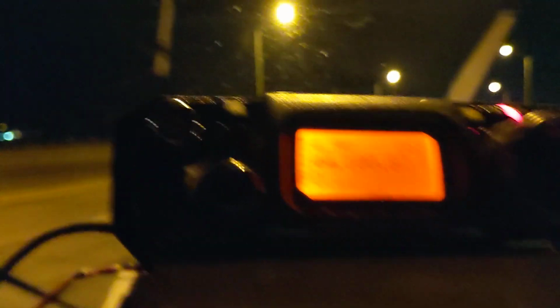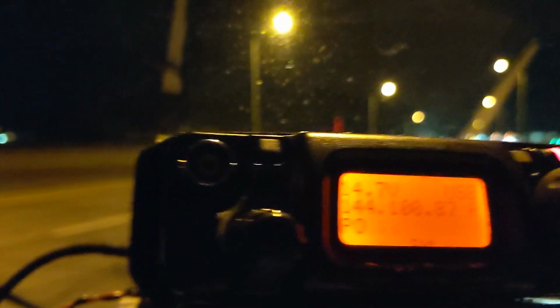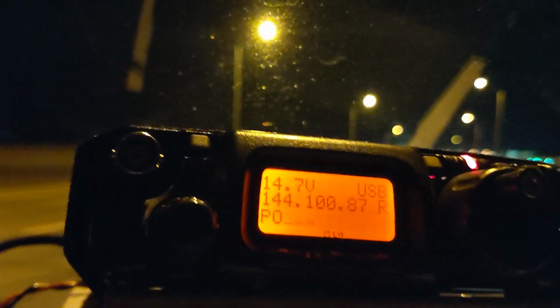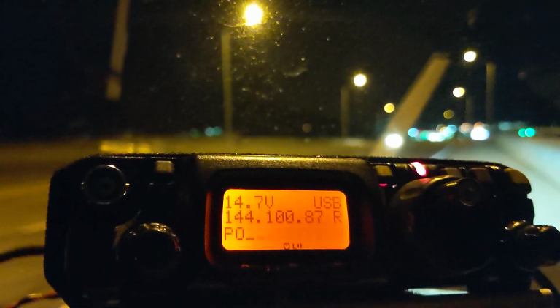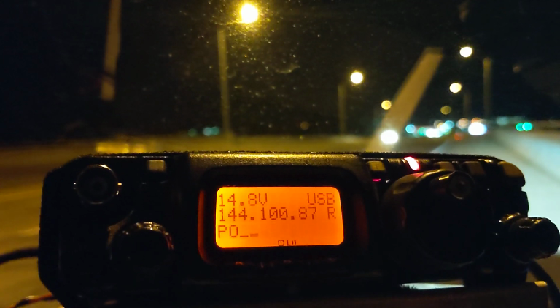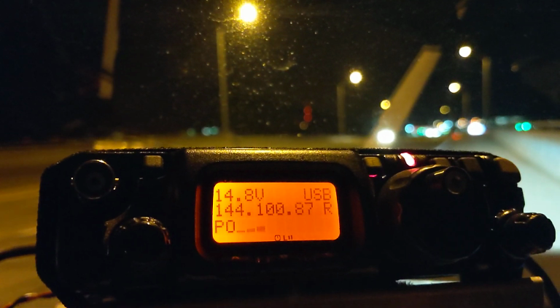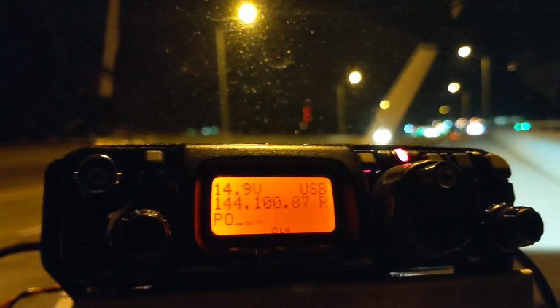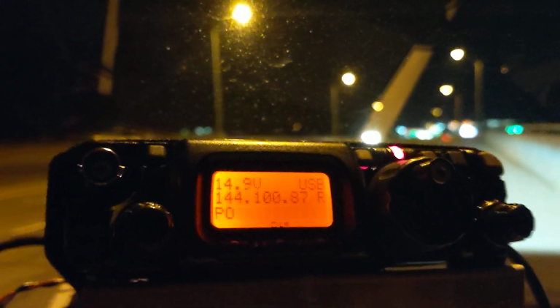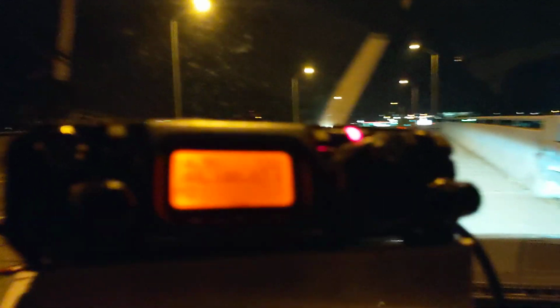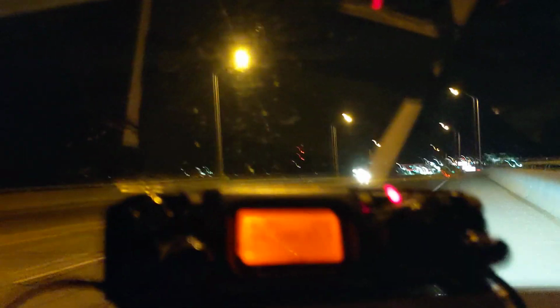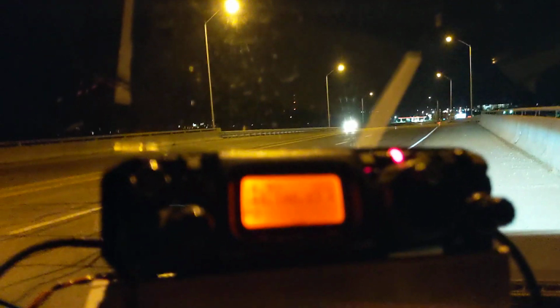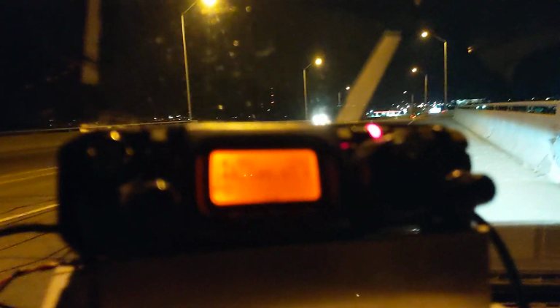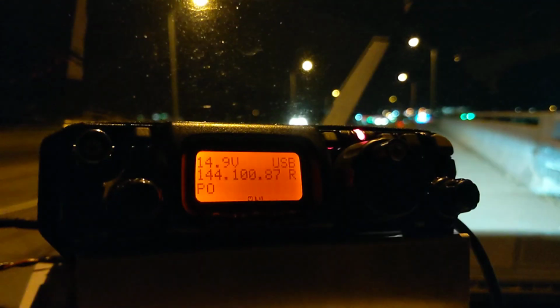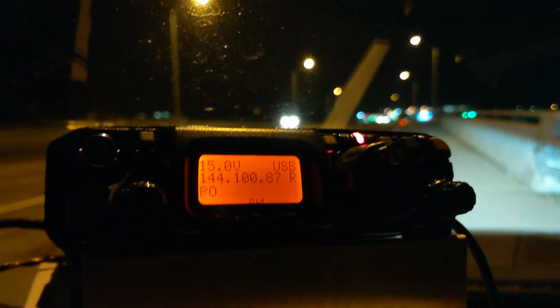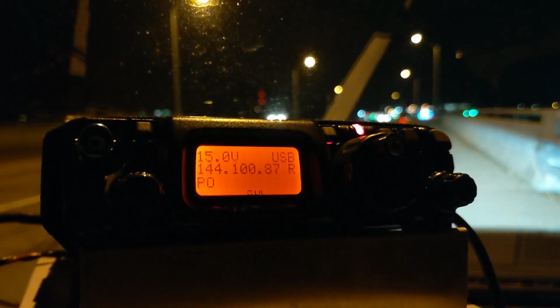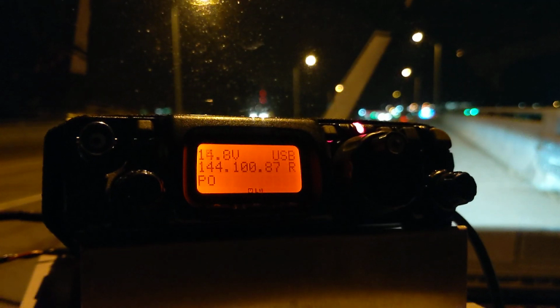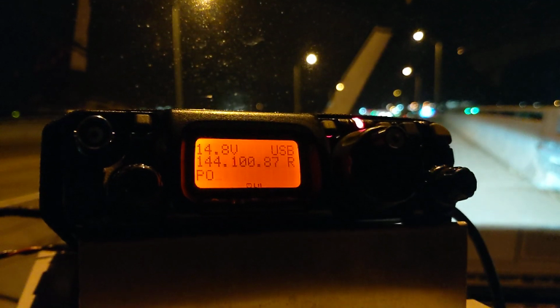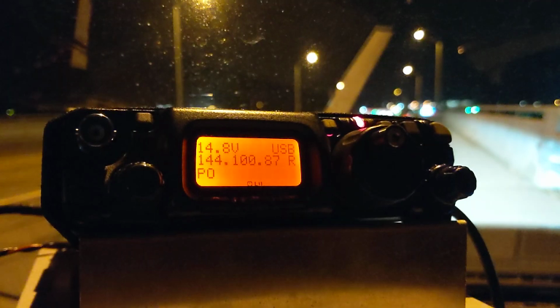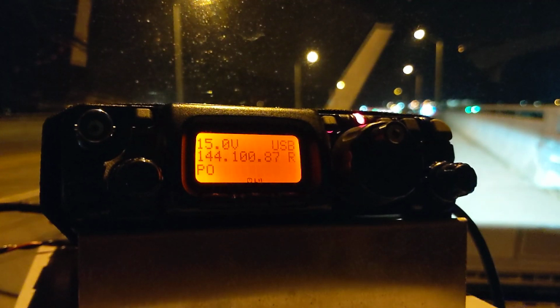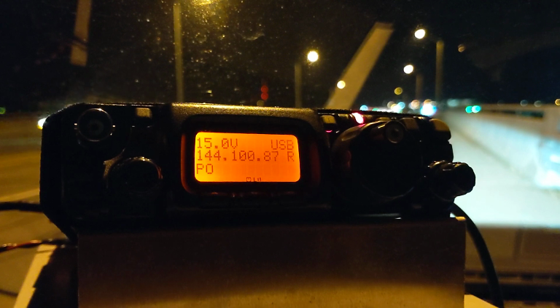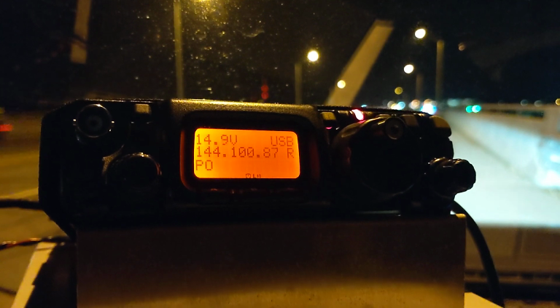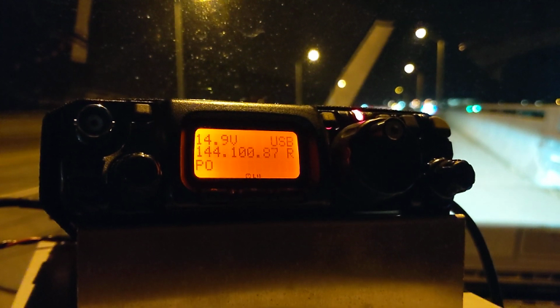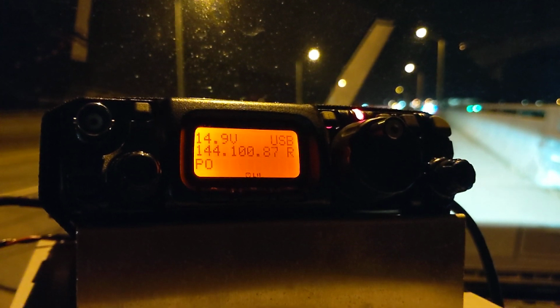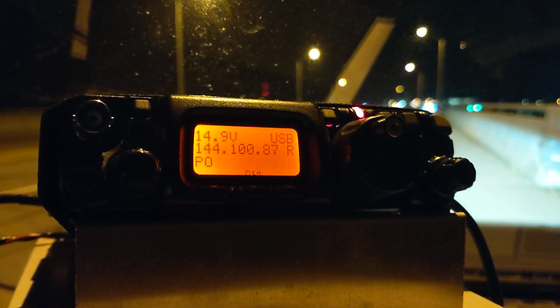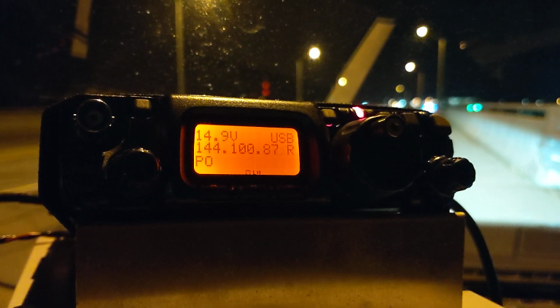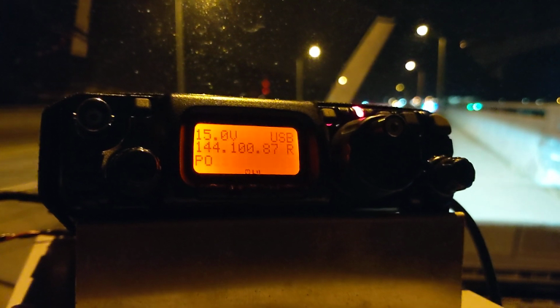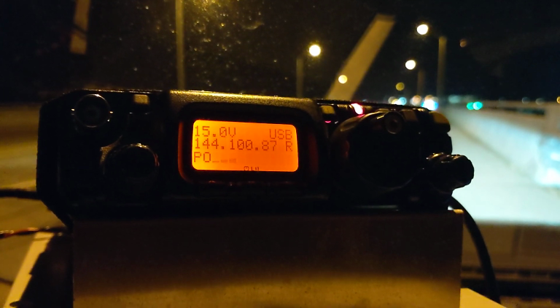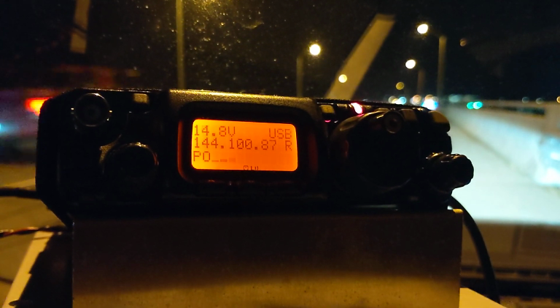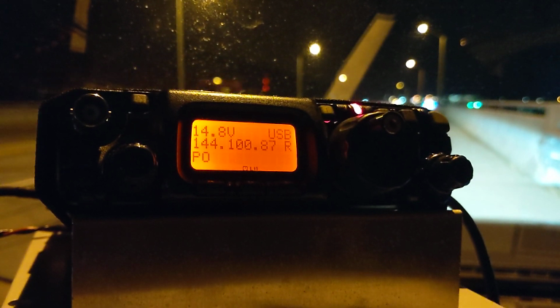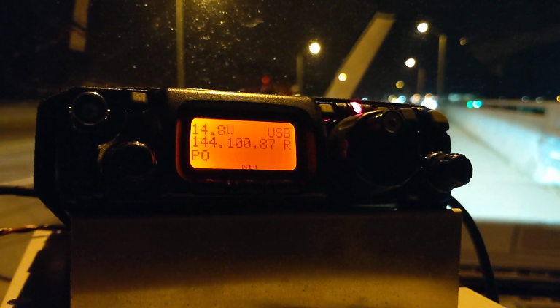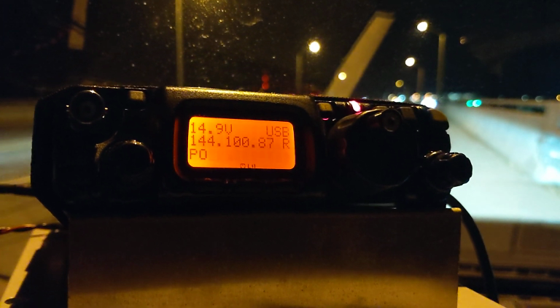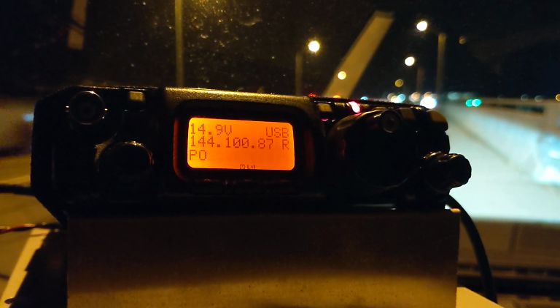Roger, roger. Yeah, you're full scale here for sure, Peter, full scale. And yeah, this is my first contact with the W-1-G-H-Z Trans inverter.